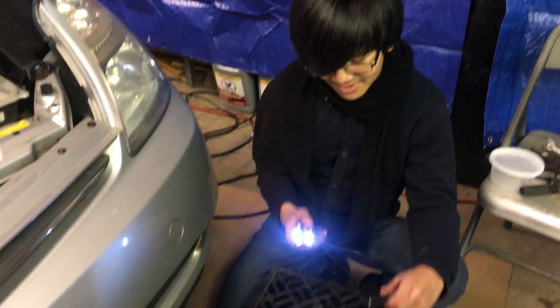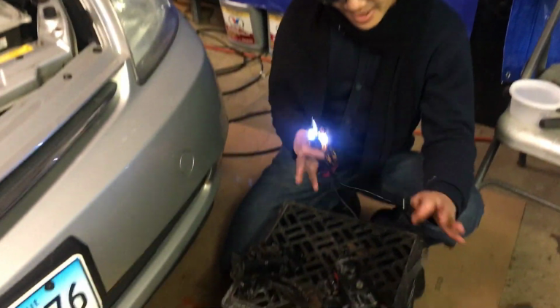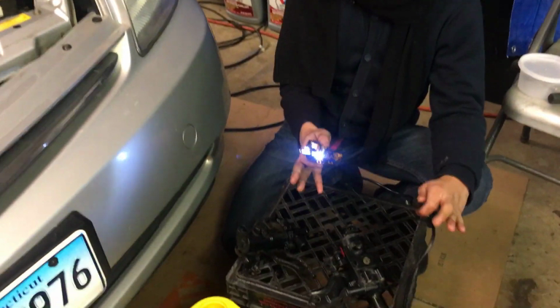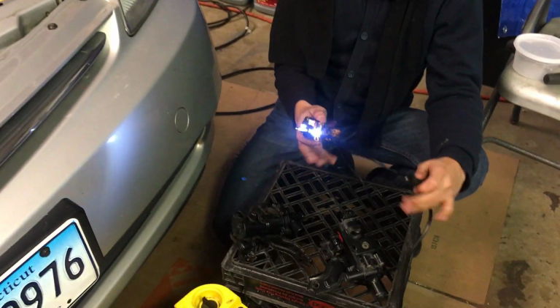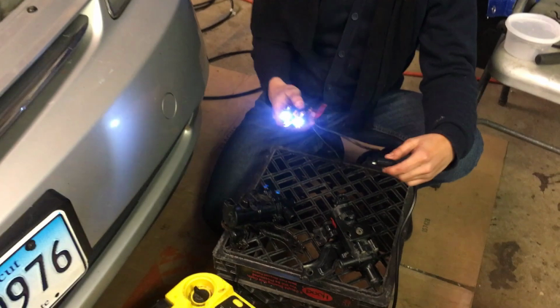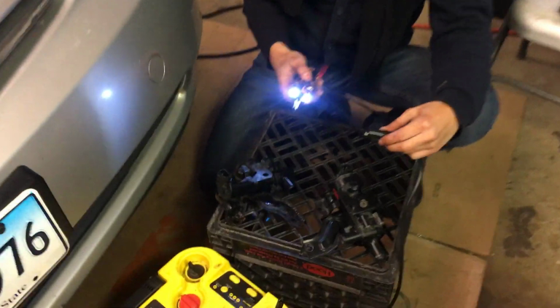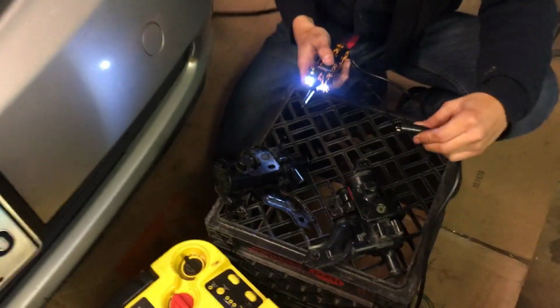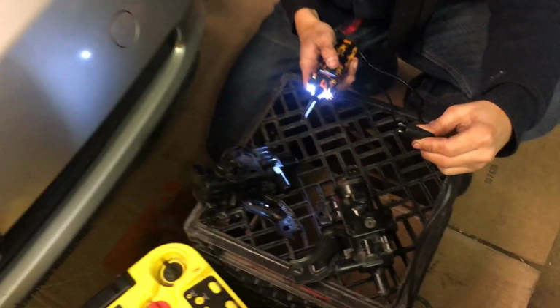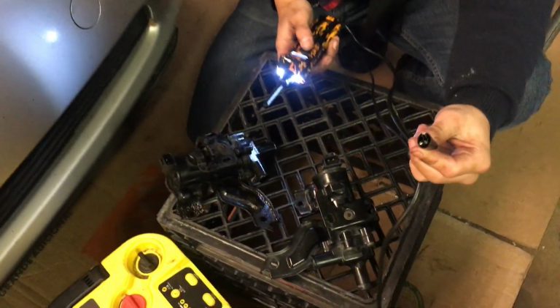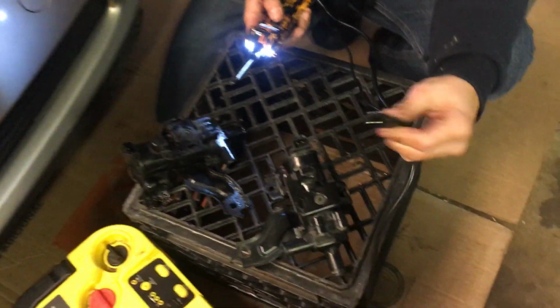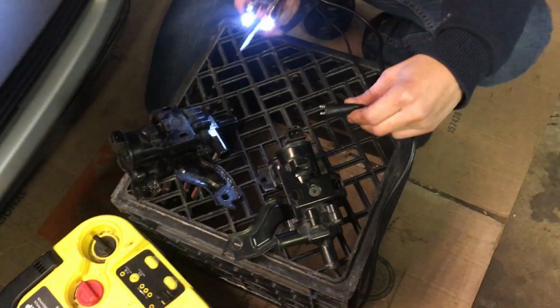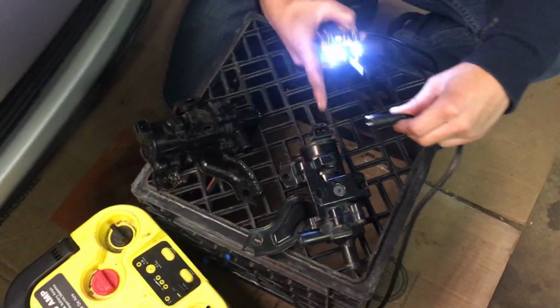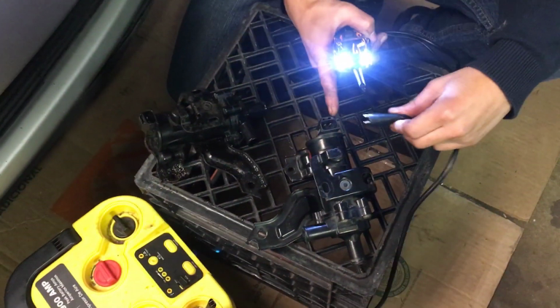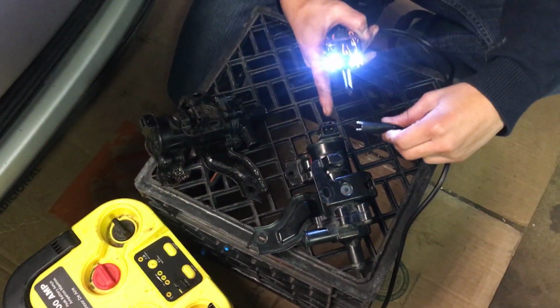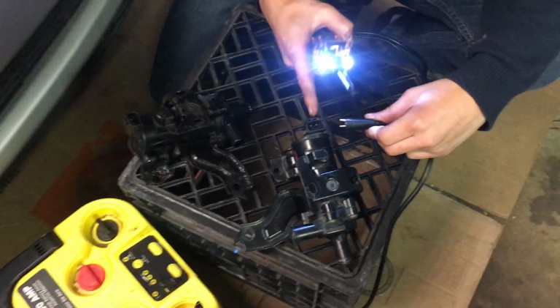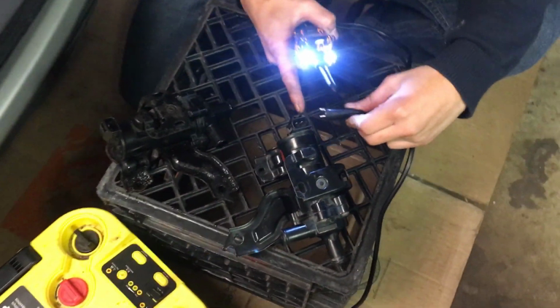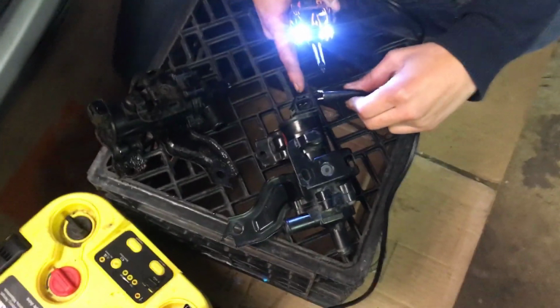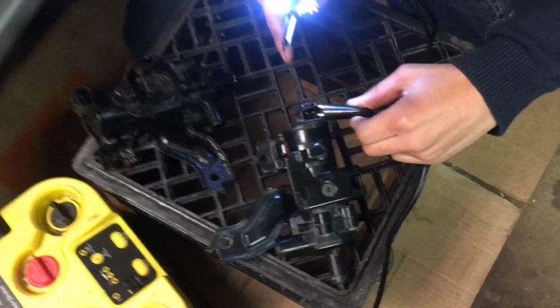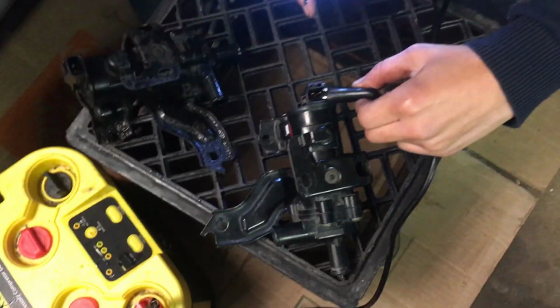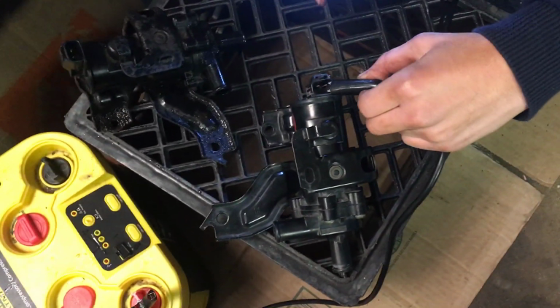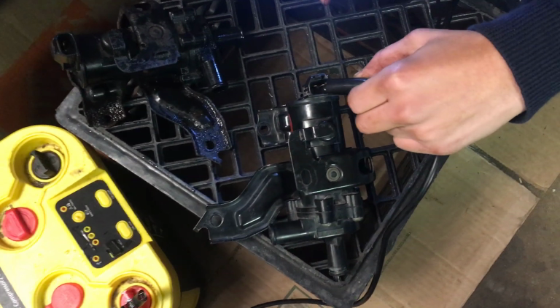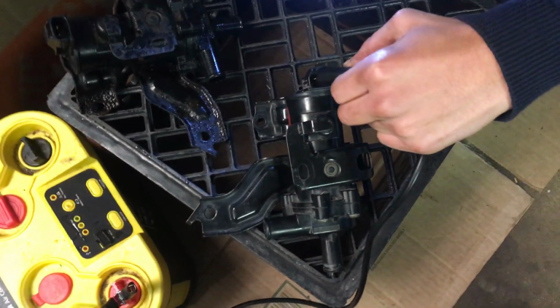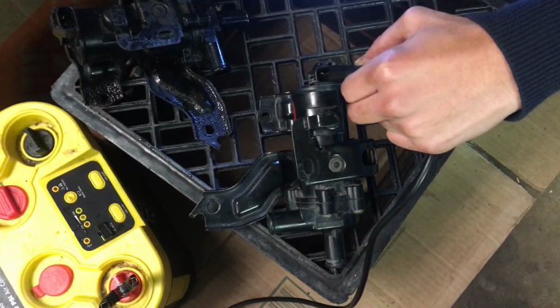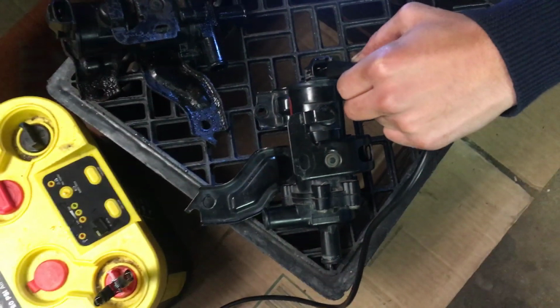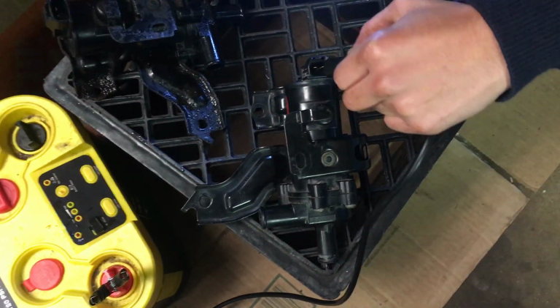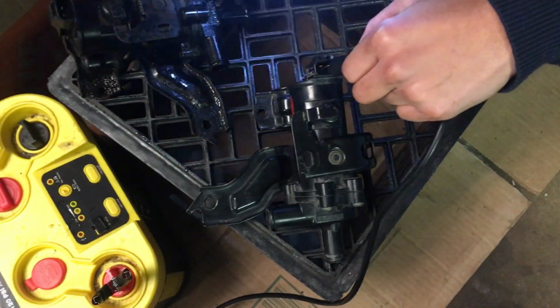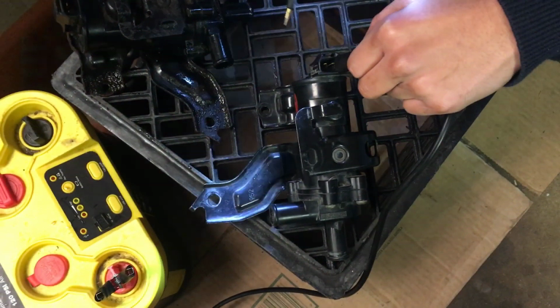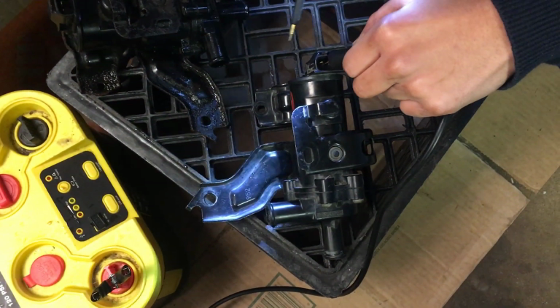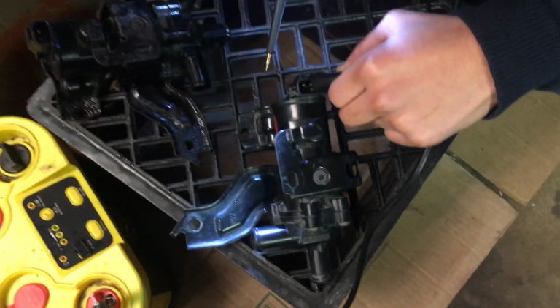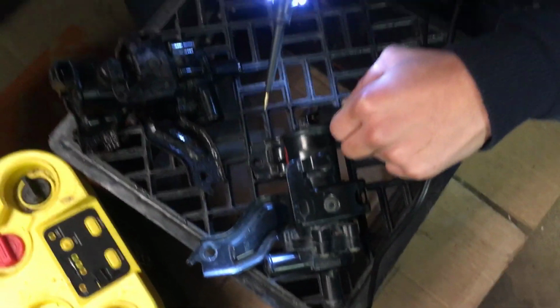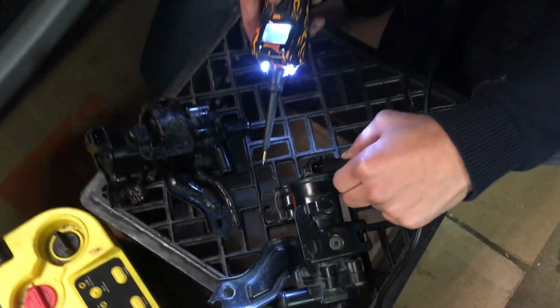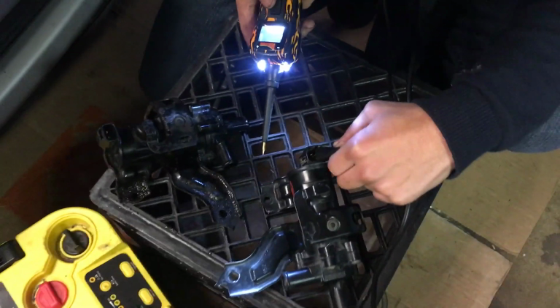So this is my tool. What we're gonna do is take one prong and attach it to this cable output right here. Make sure I don't touch it.